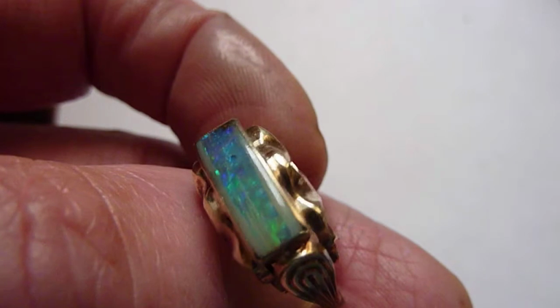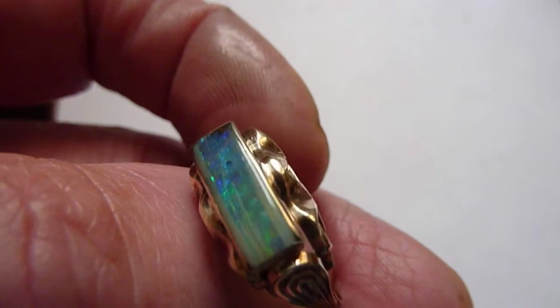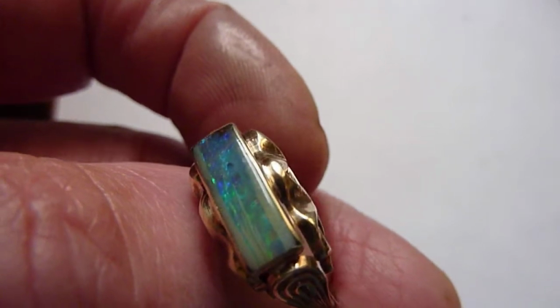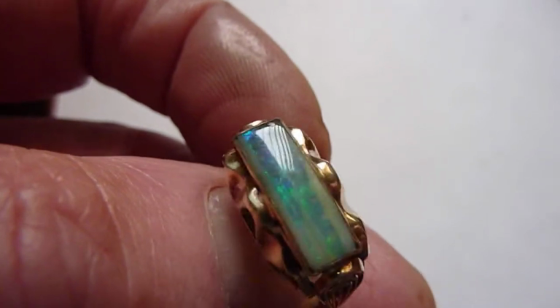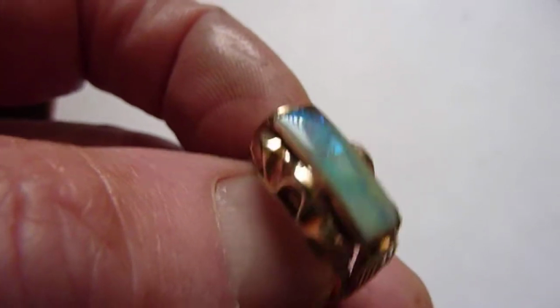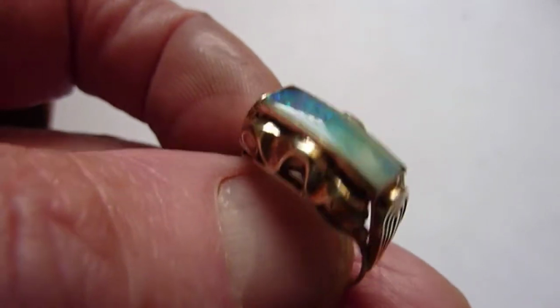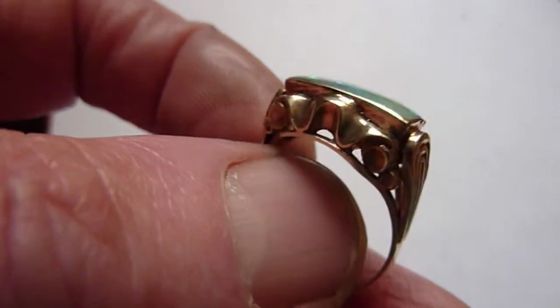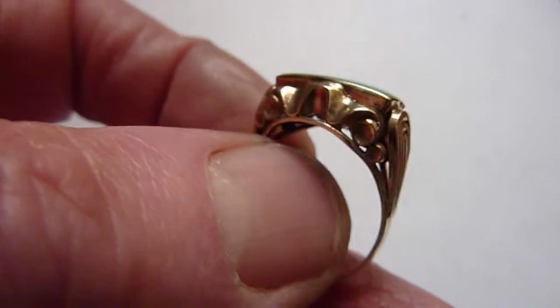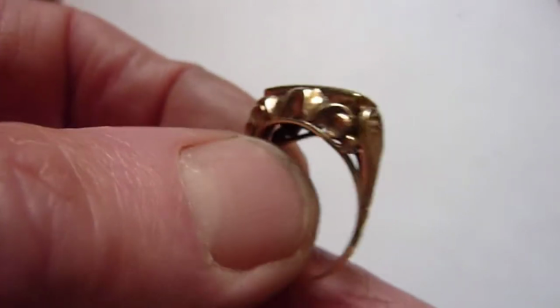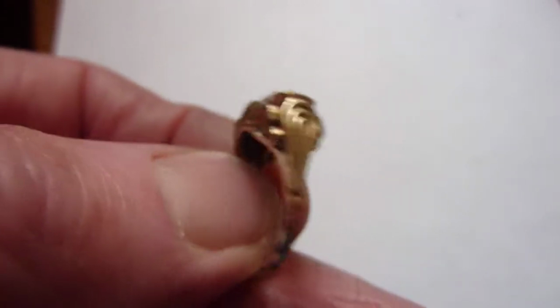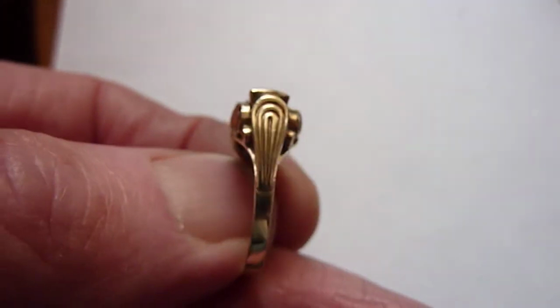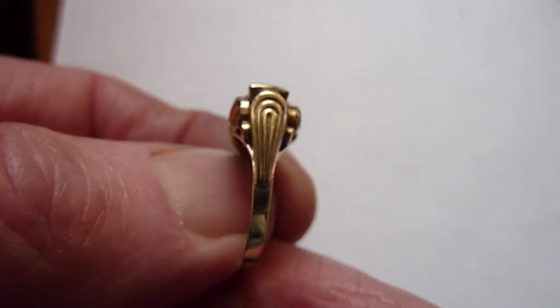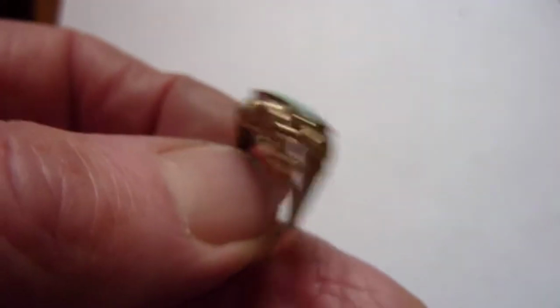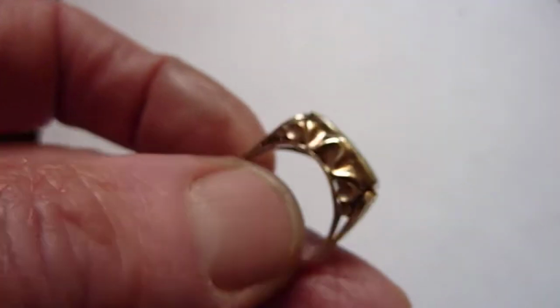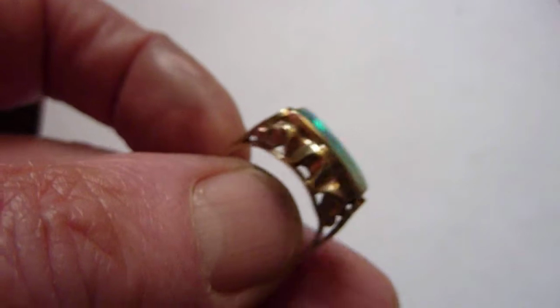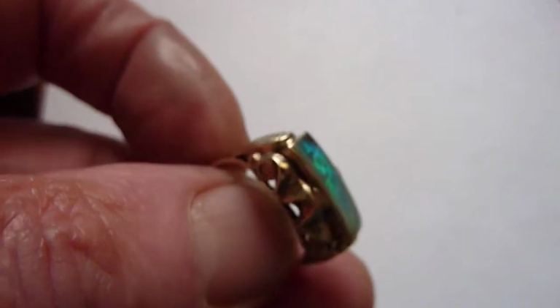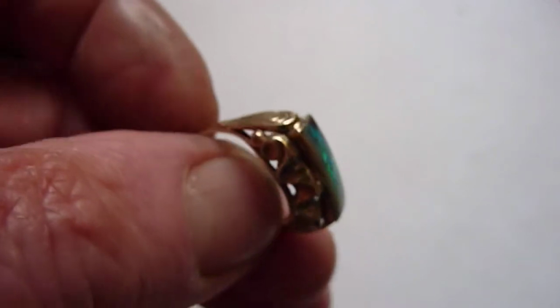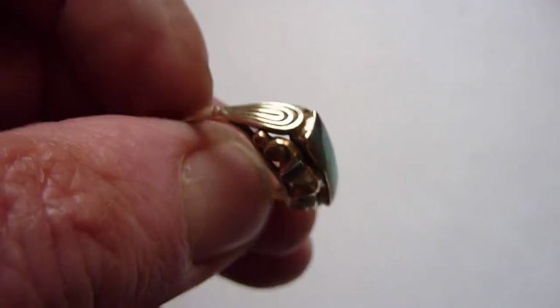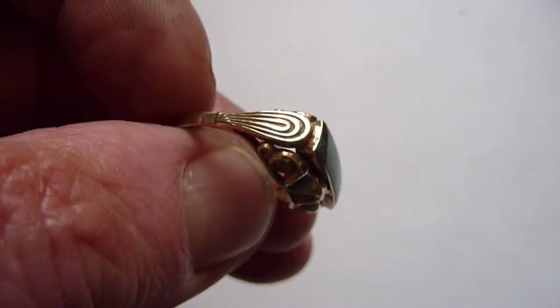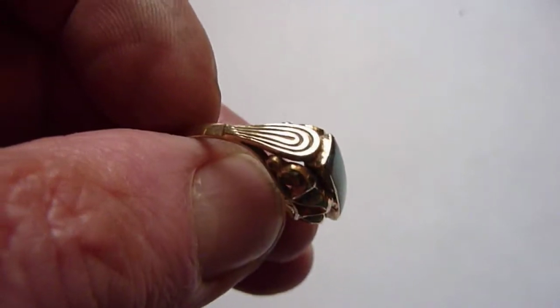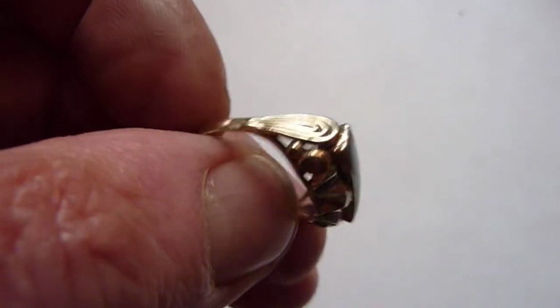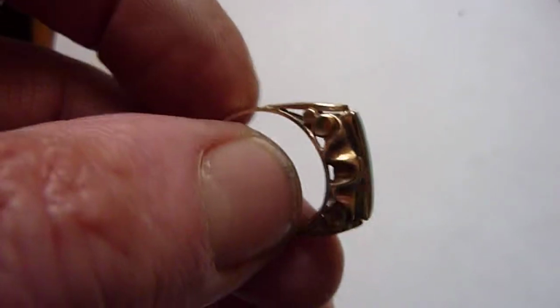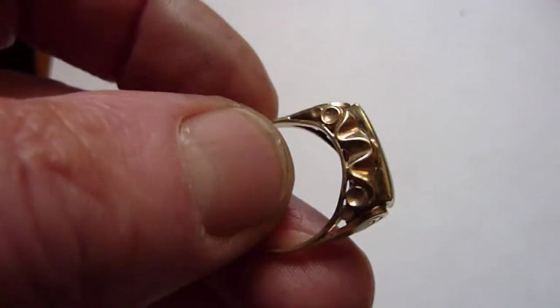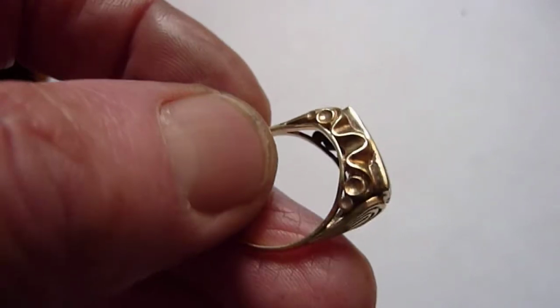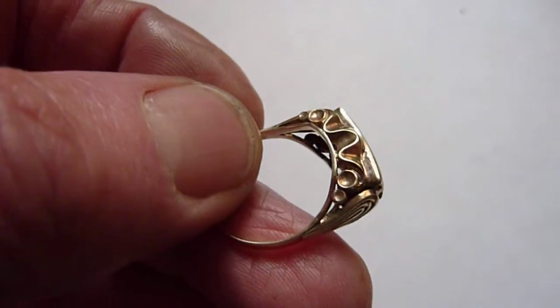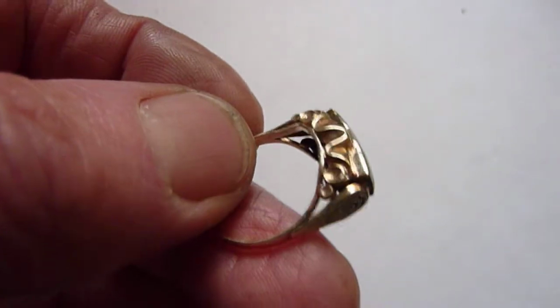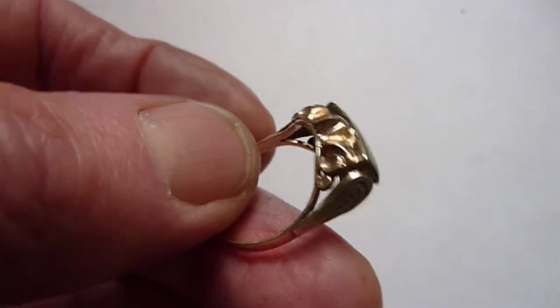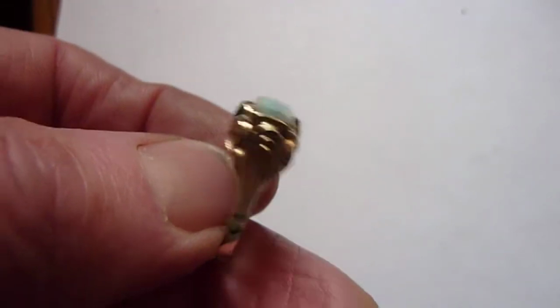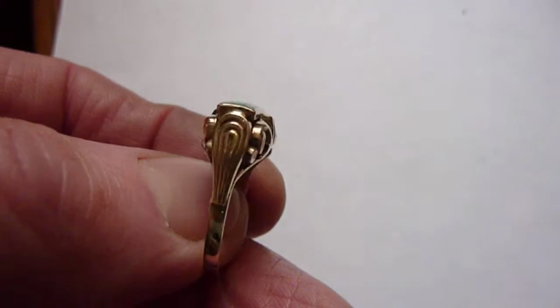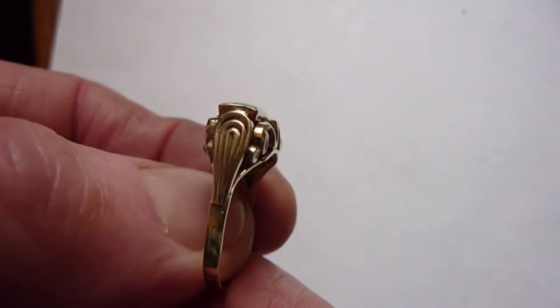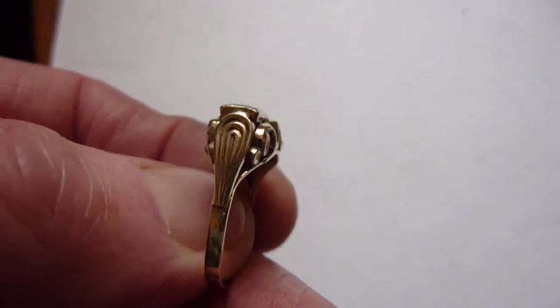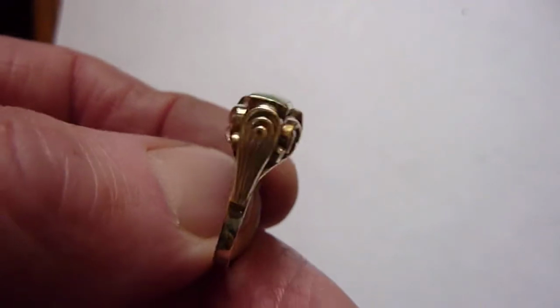A very unique stone, and I've set it in what I can only call a Victorian German ring setting — solid 8 carat gold, I would think from about 1900.